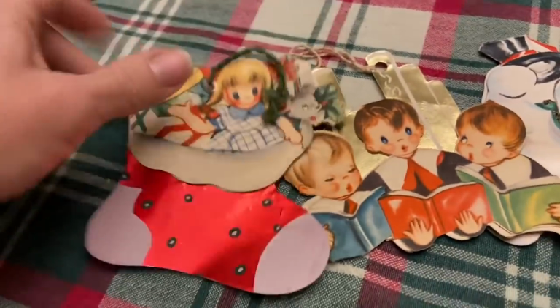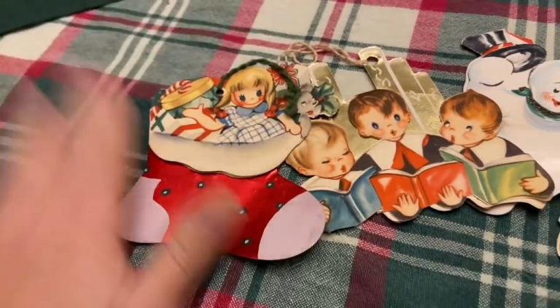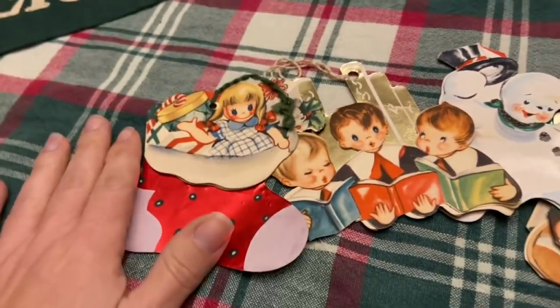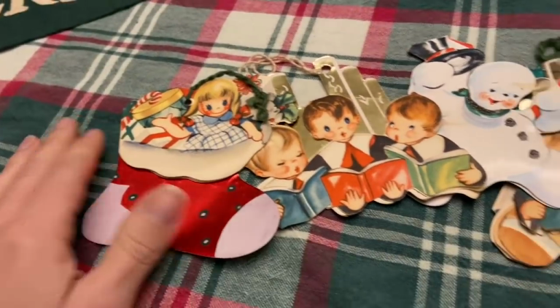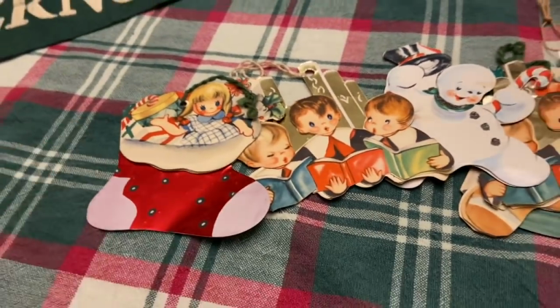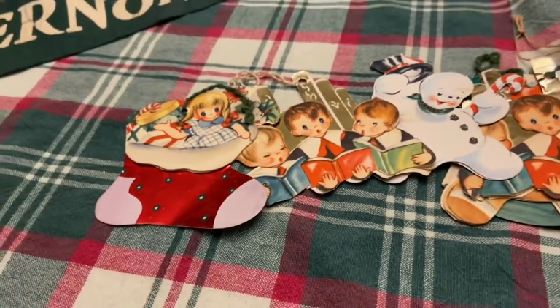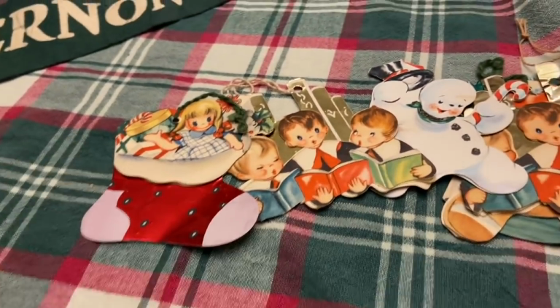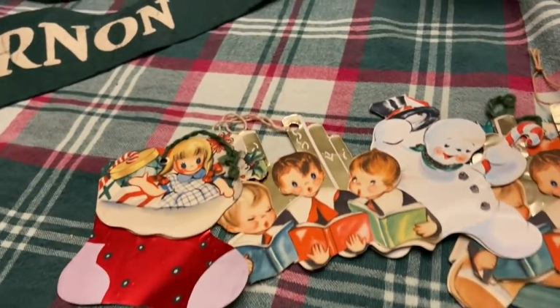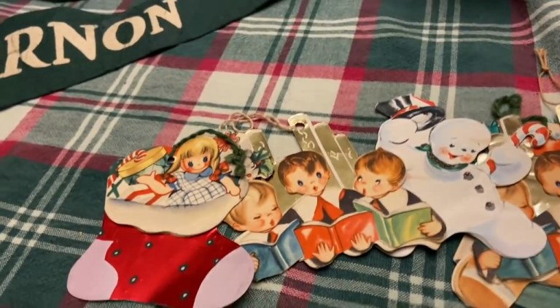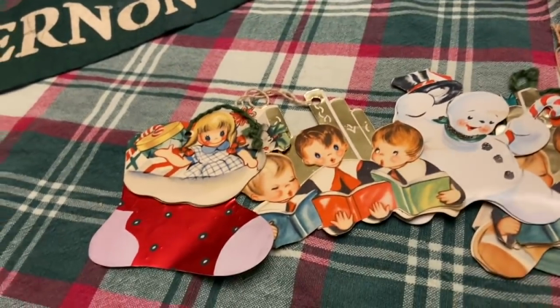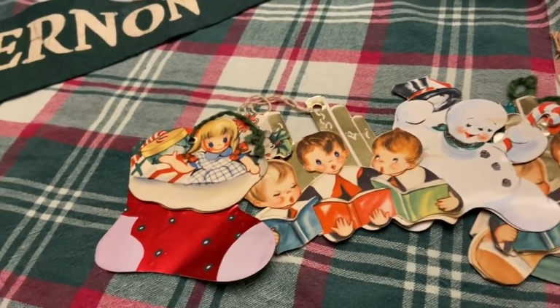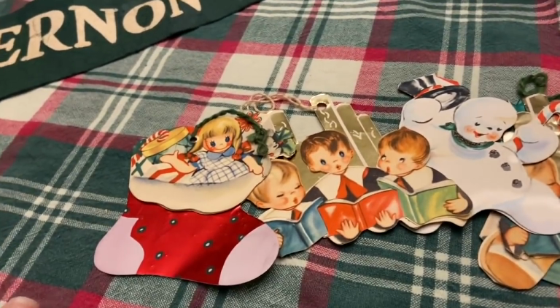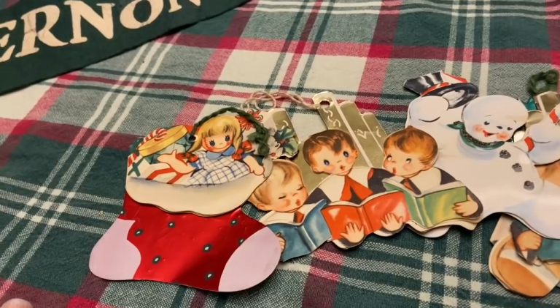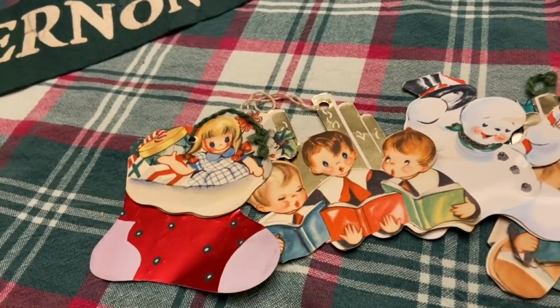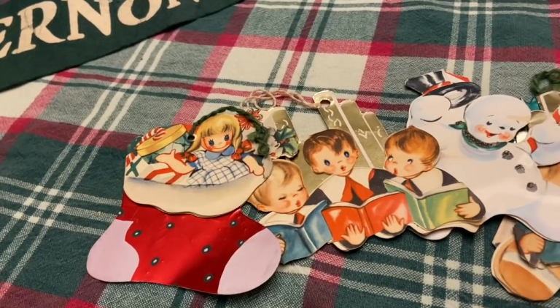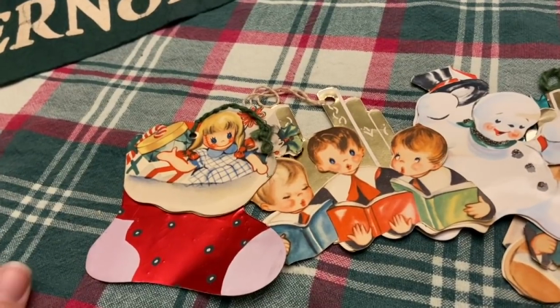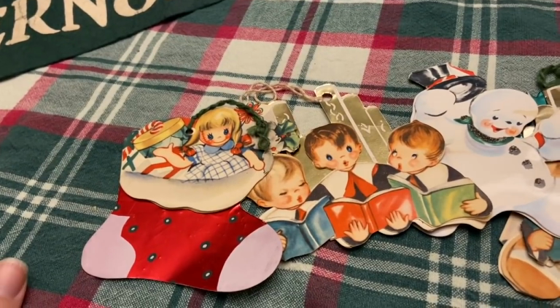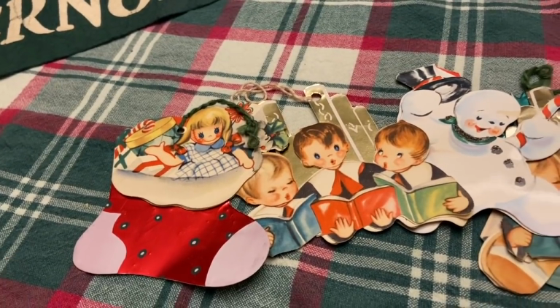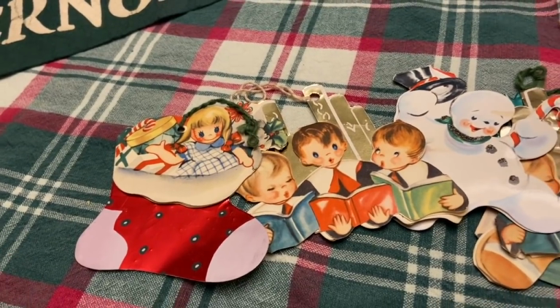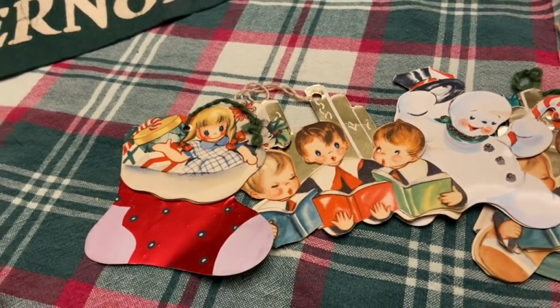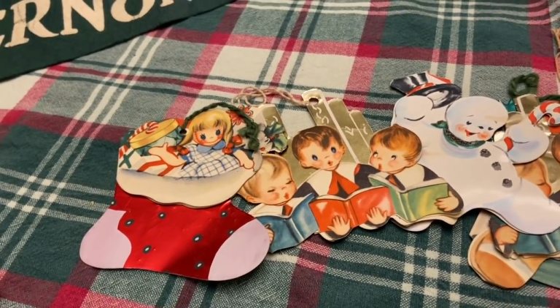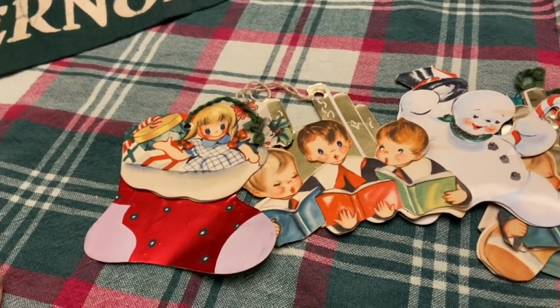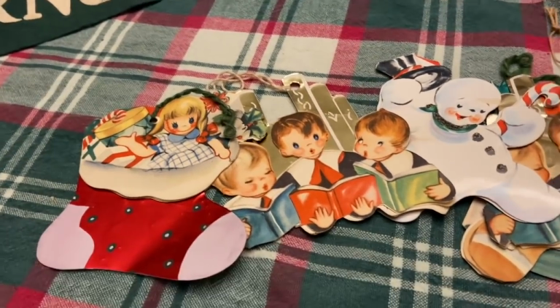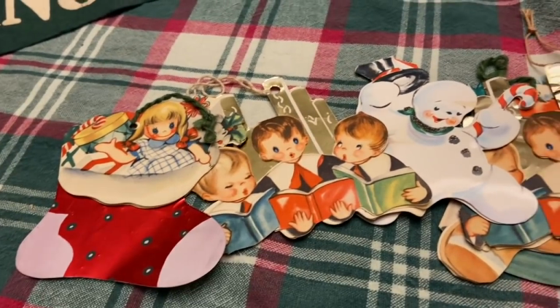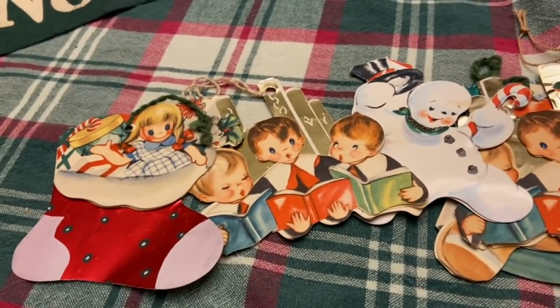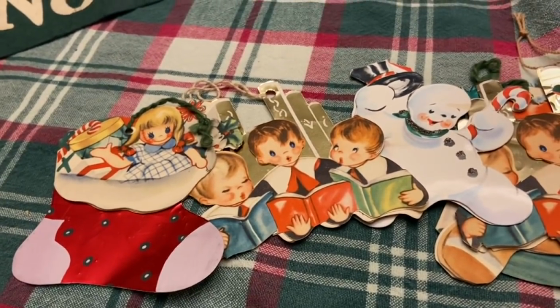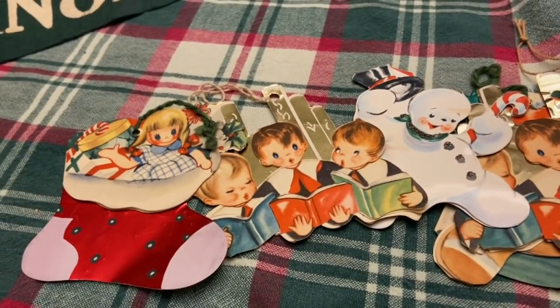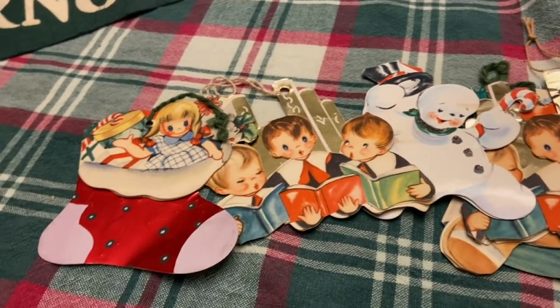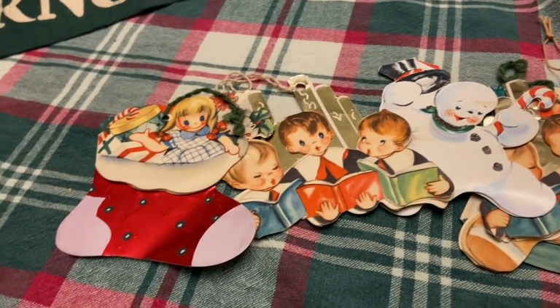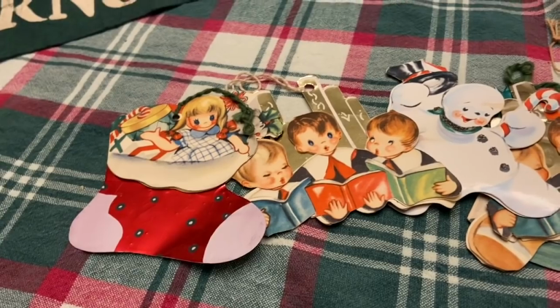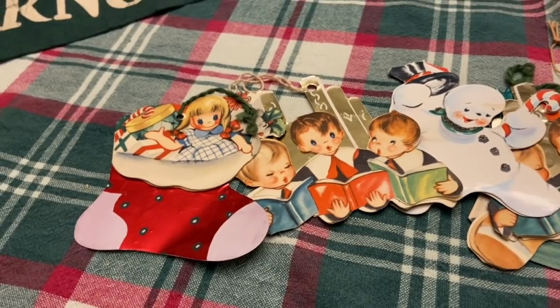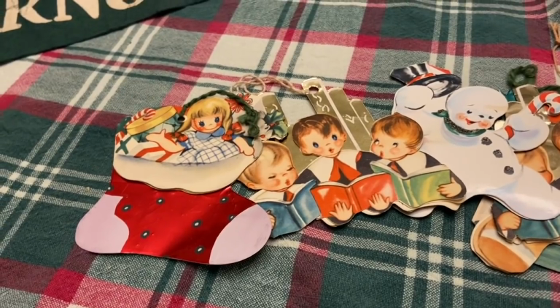So that is my Christmas haul. I hope you enjoyed seeing my items, hearing how much I paid for them, how I'm using them in my house, and I will see all of you in another video. Bye.